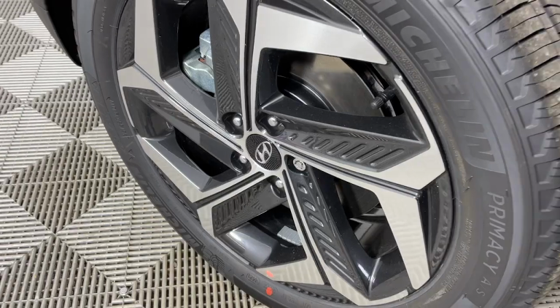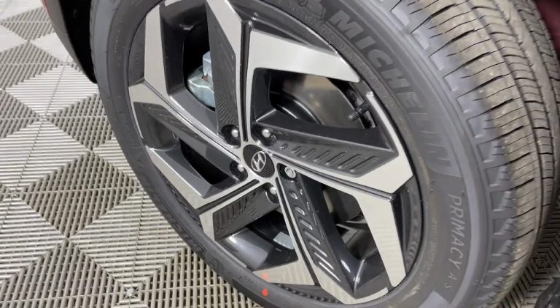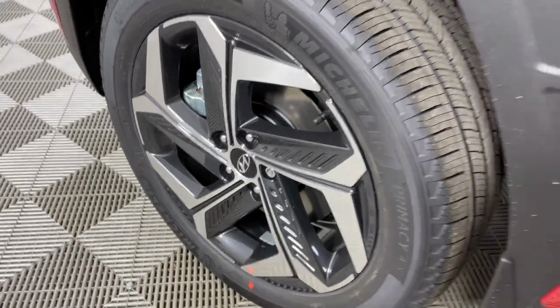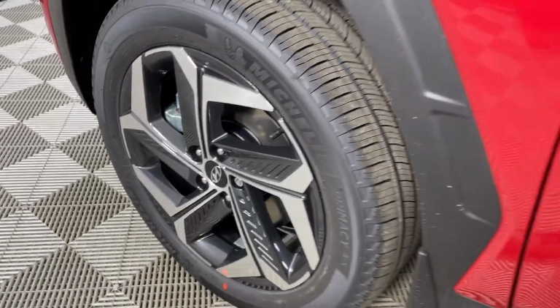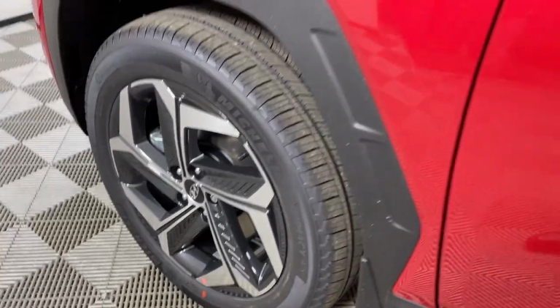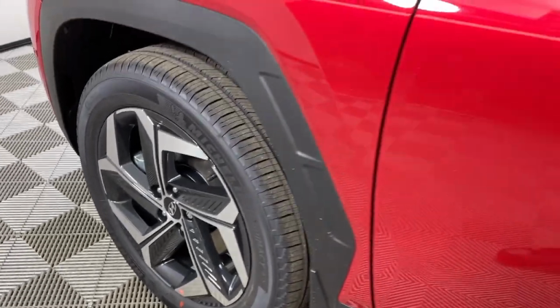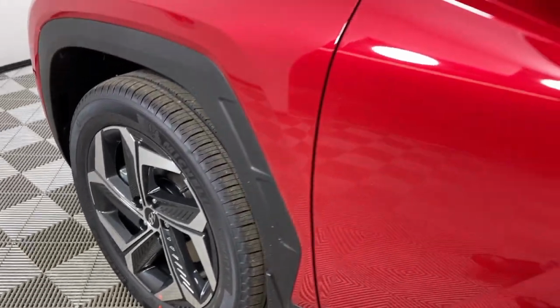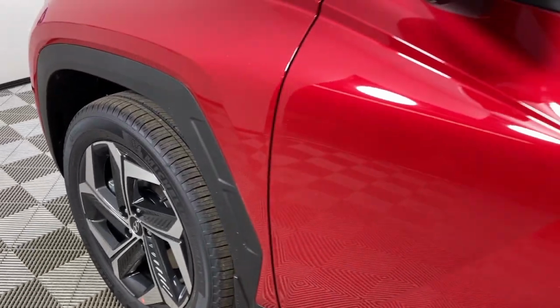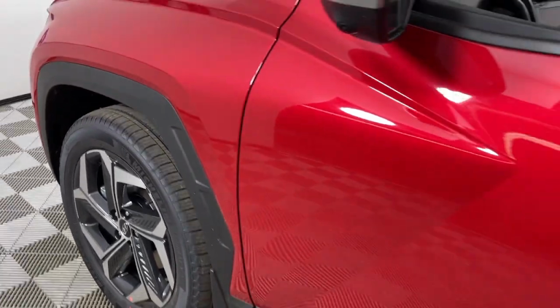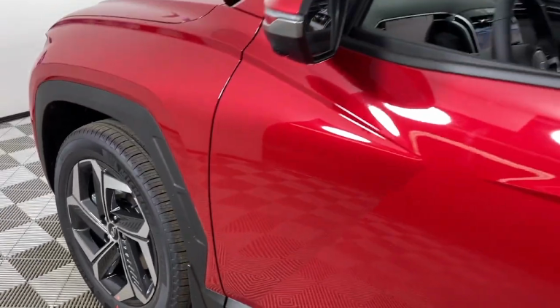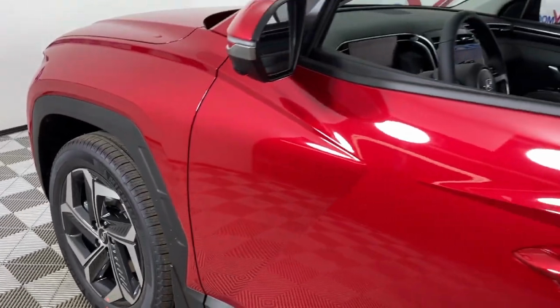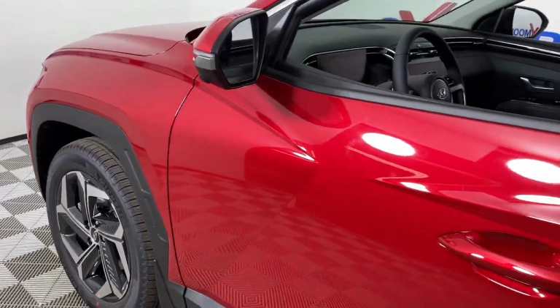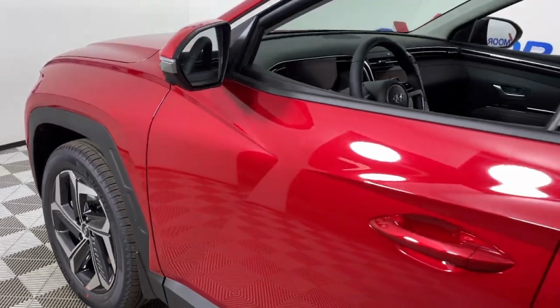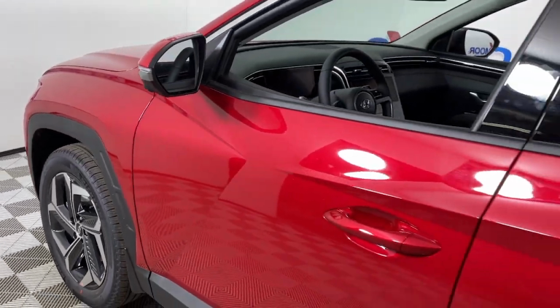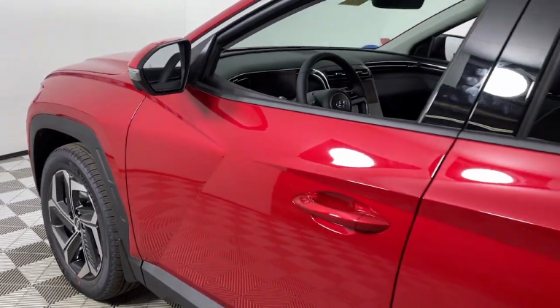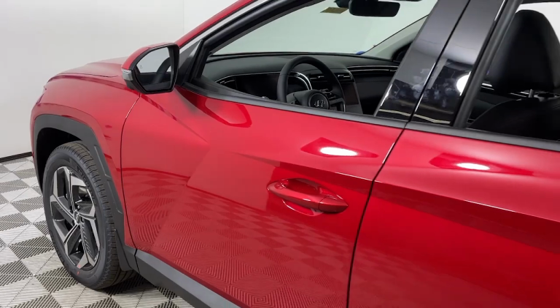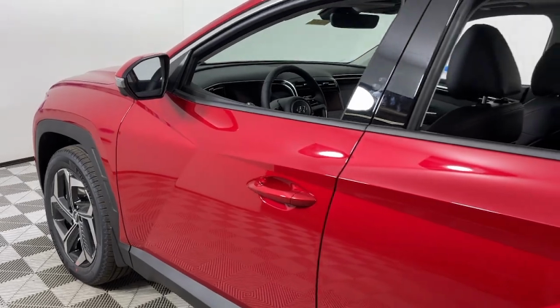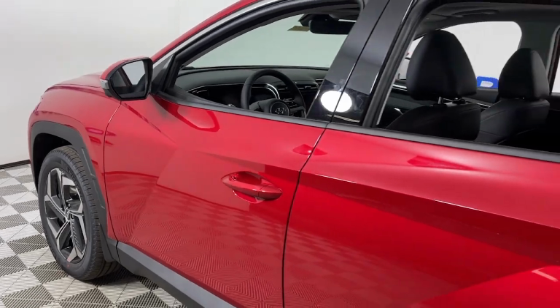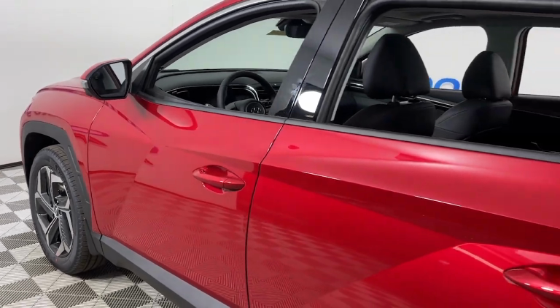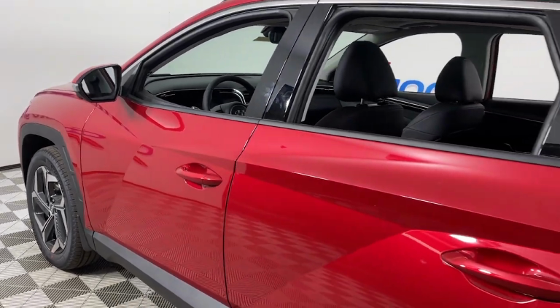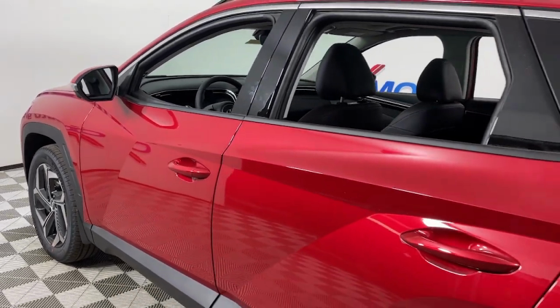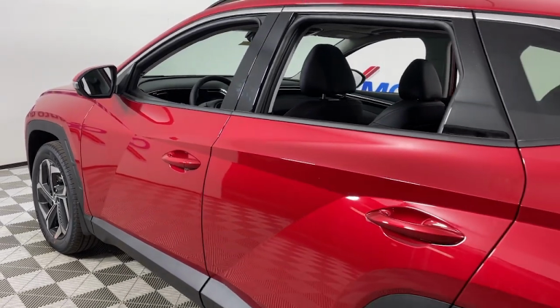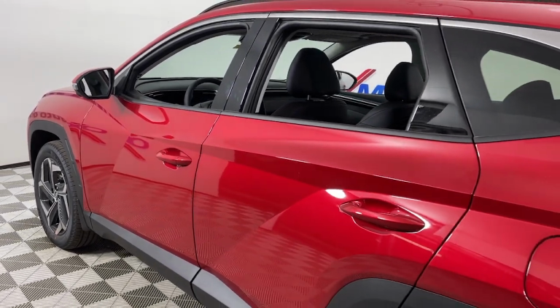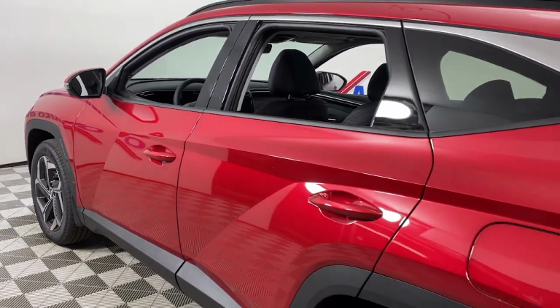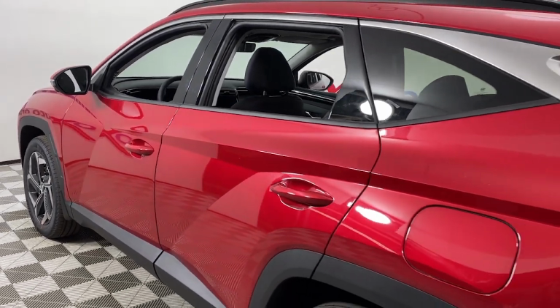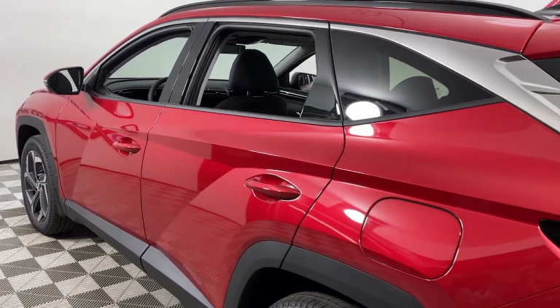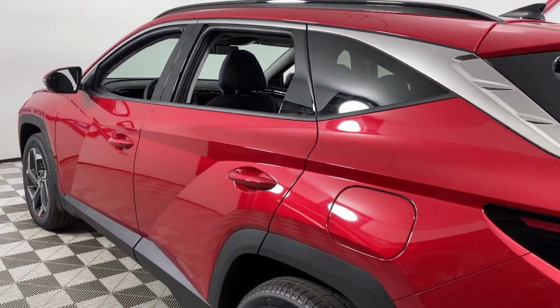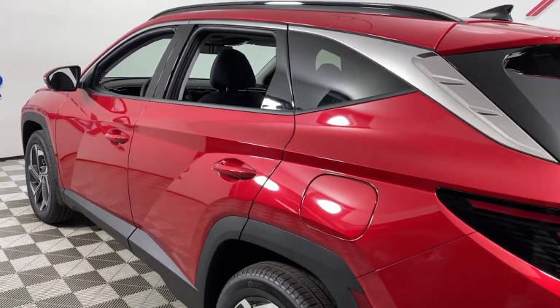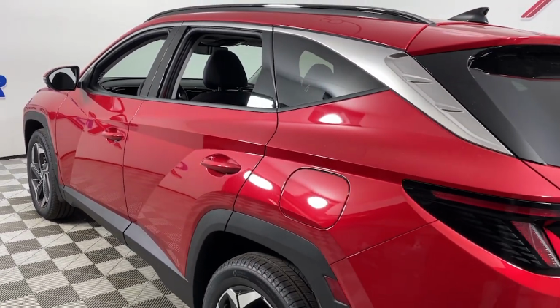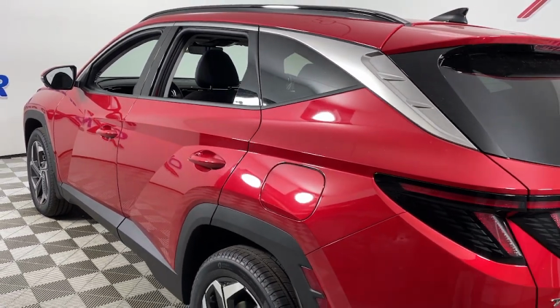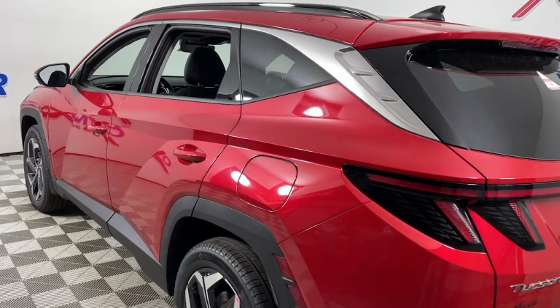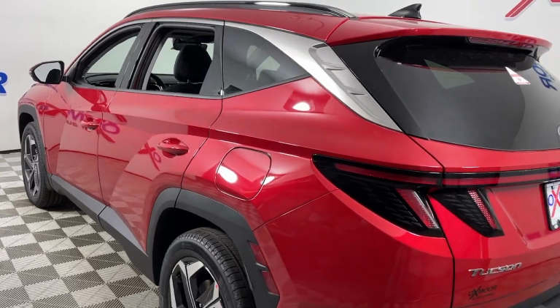You're going to love the 2022 Hyundai Tucson. Choose the compact crossover that delivers an outstanding combination of quality, comfort, and safety — the Tucson.